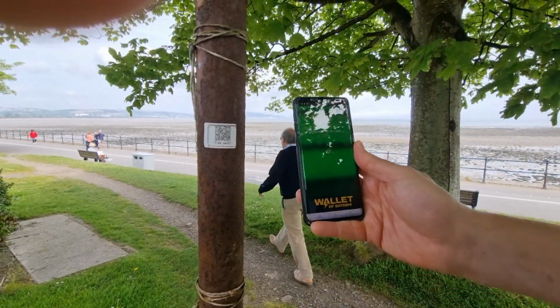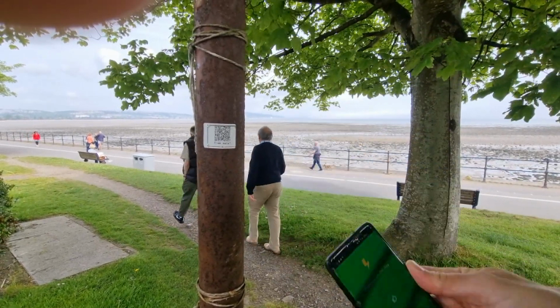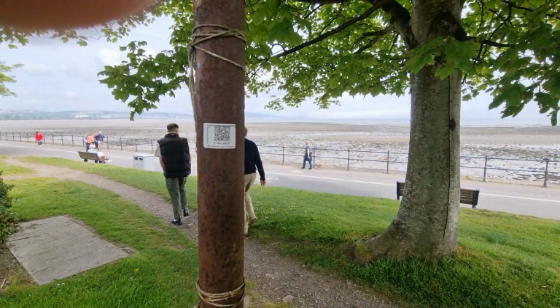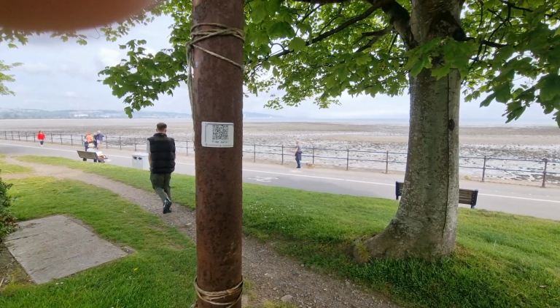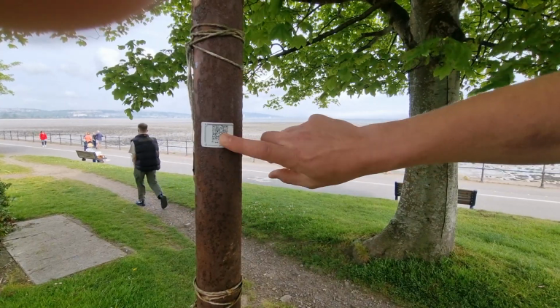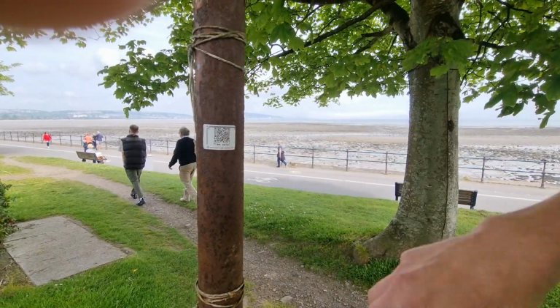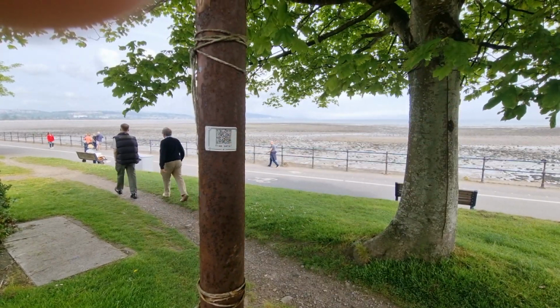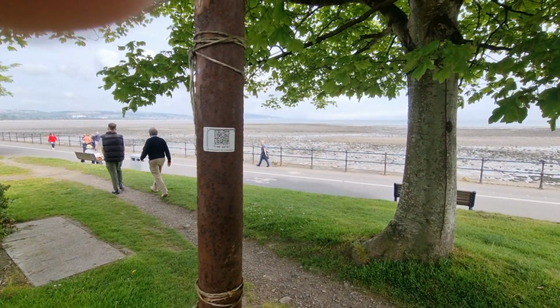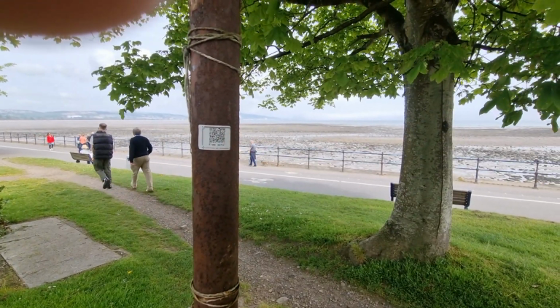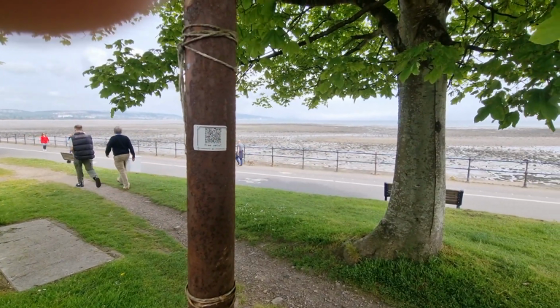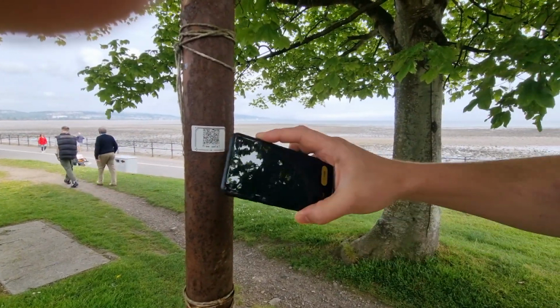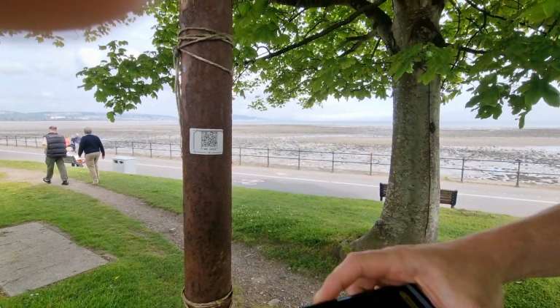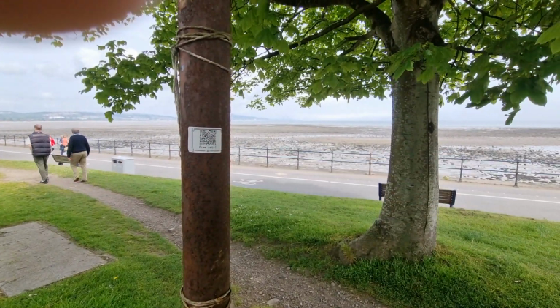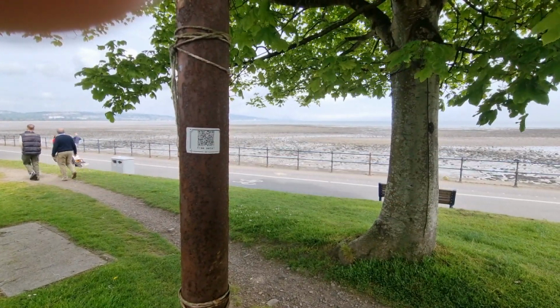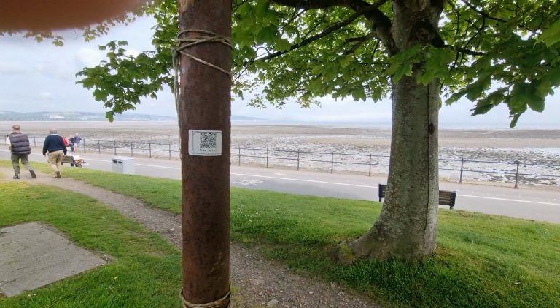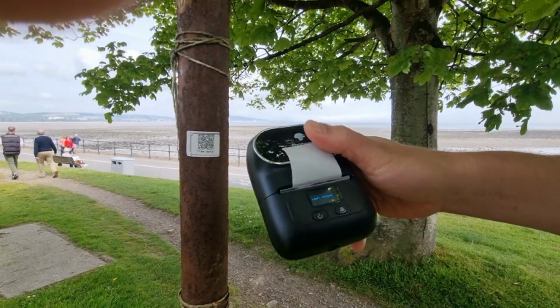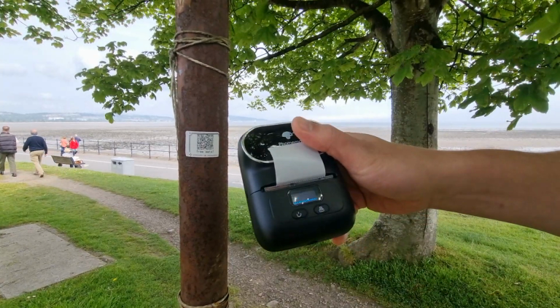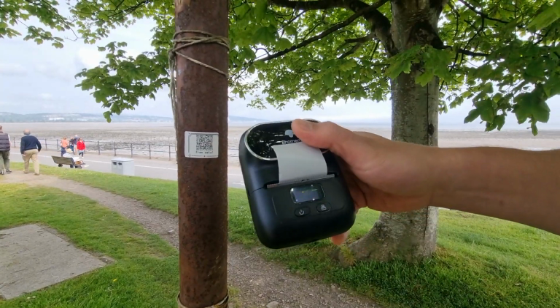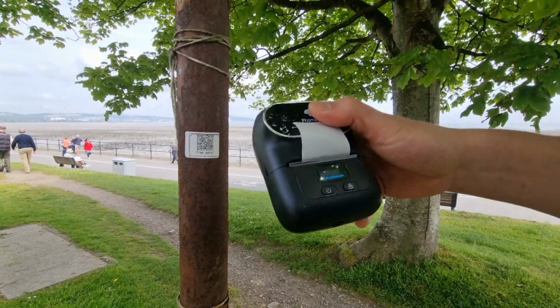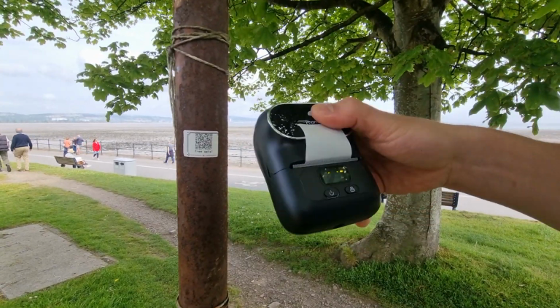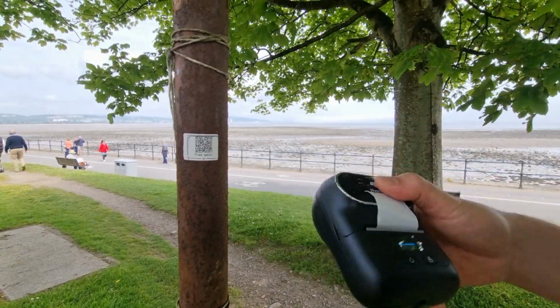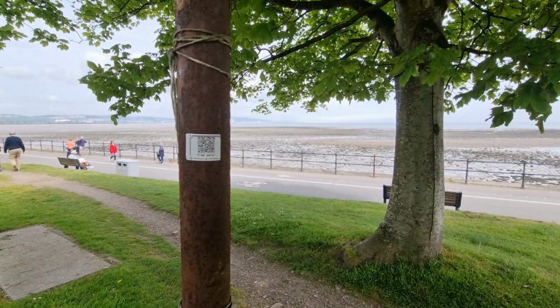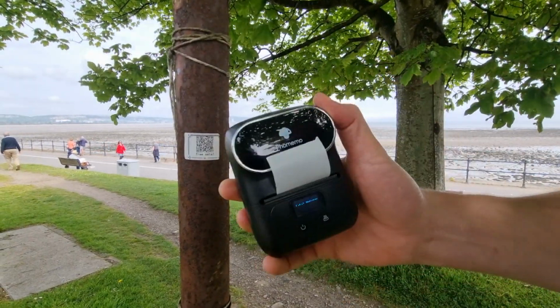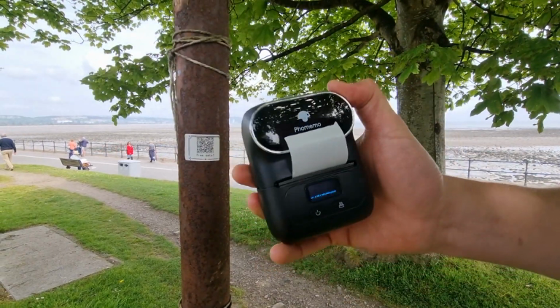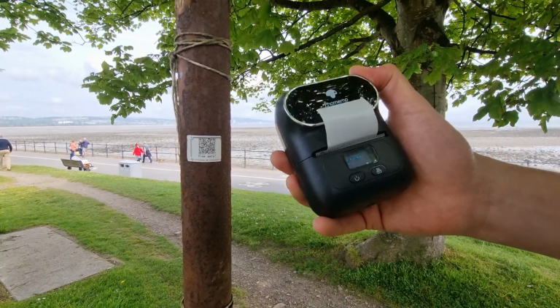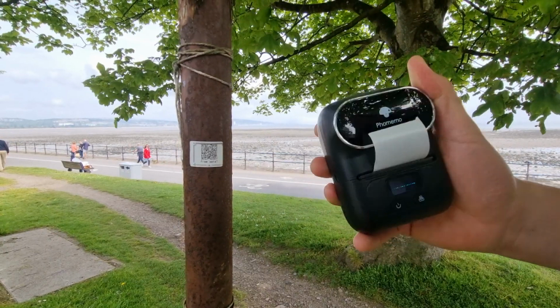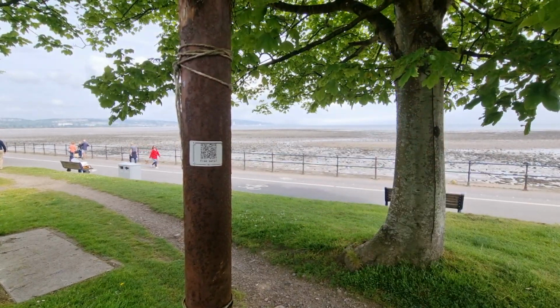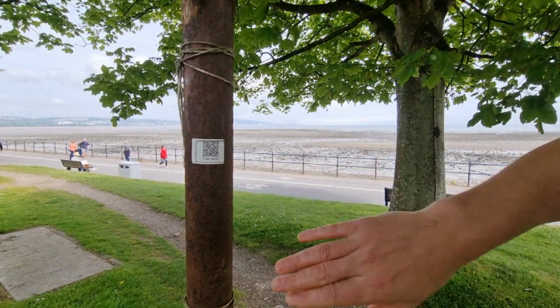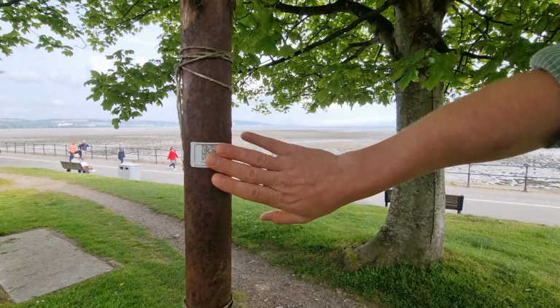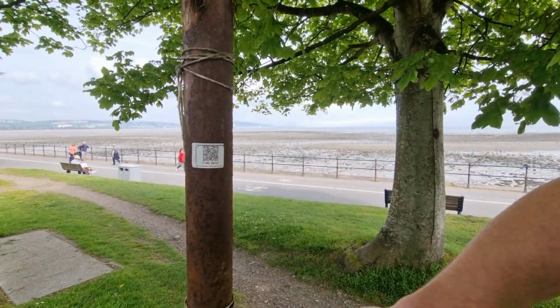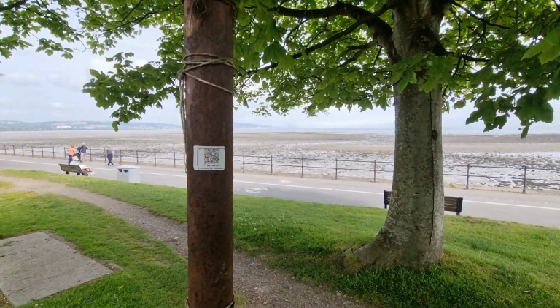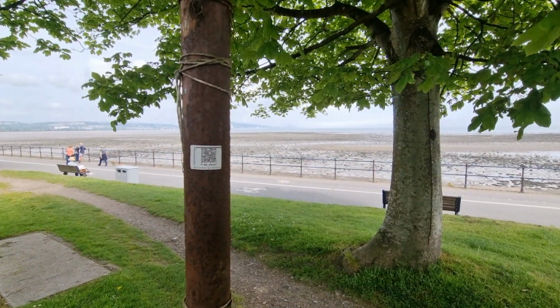So if anyone else comes along now, they can claim 100 sats — there are 9 claims left in that little QR code. You saw how easy it was to print out with this lovely little printer, so buy yourself one of these. It's great for onboarding — go give out some free sats in your local community.